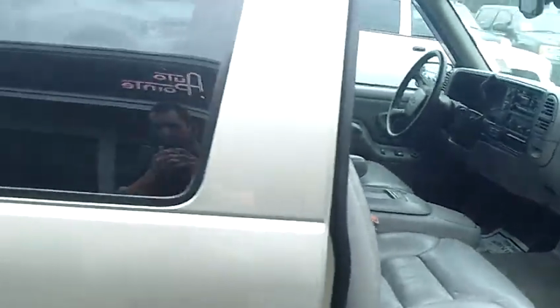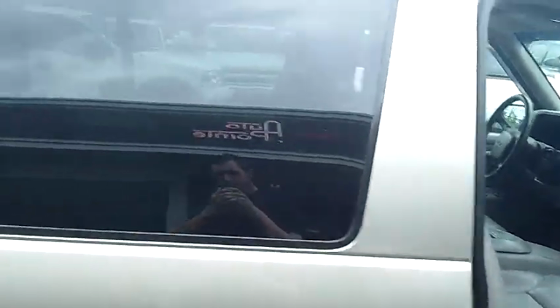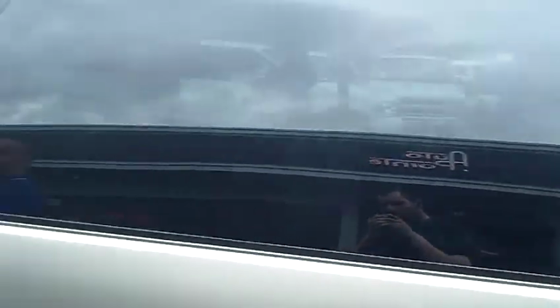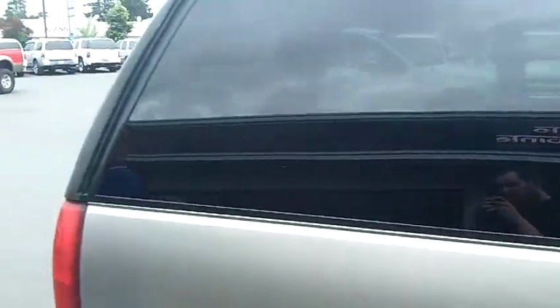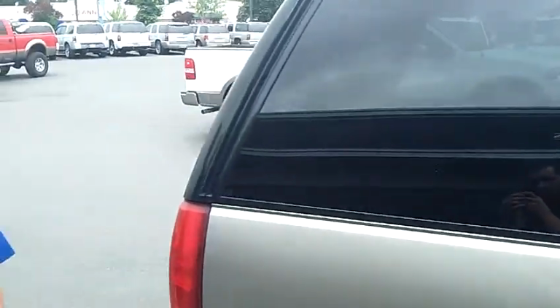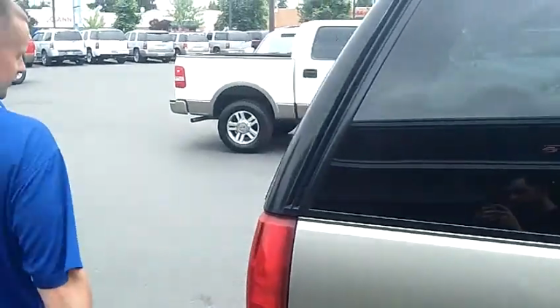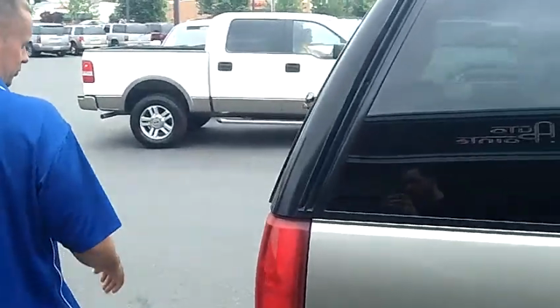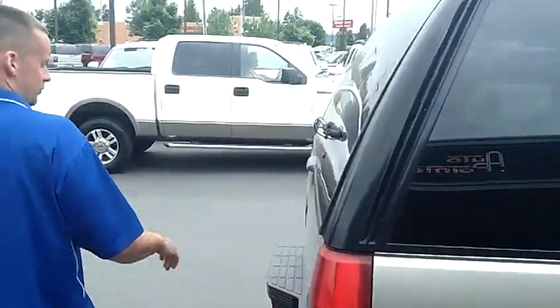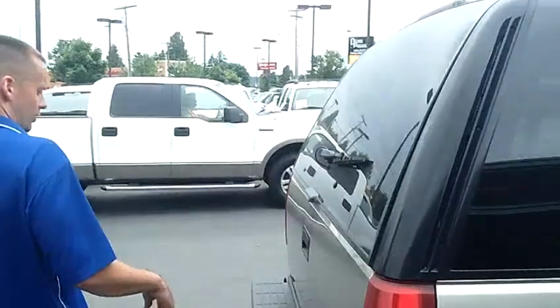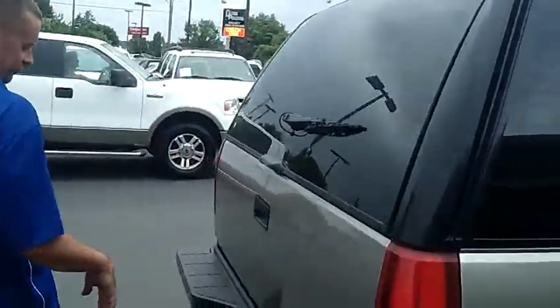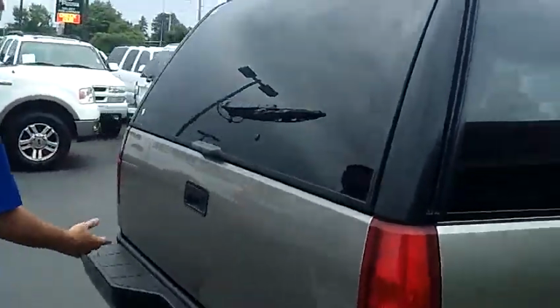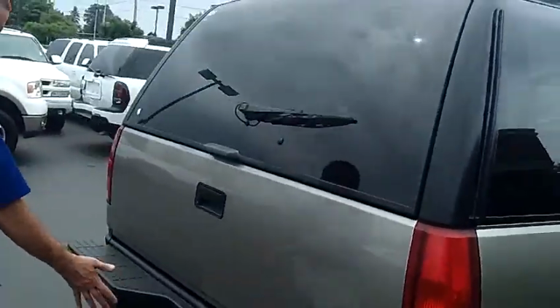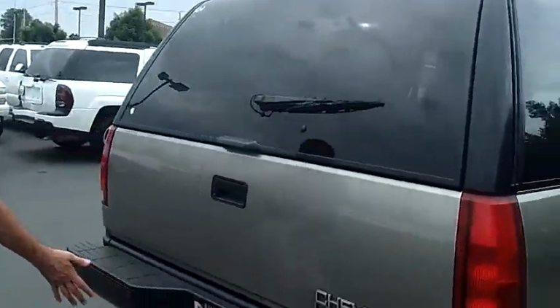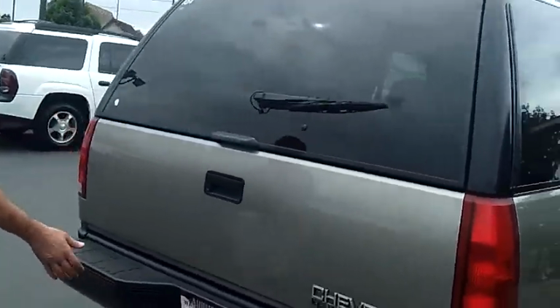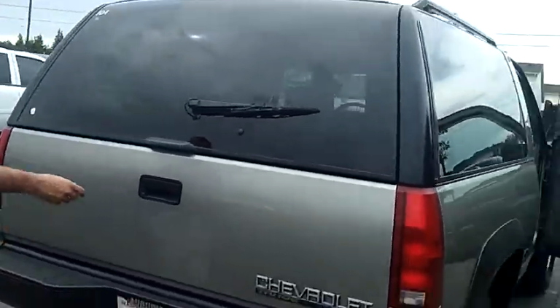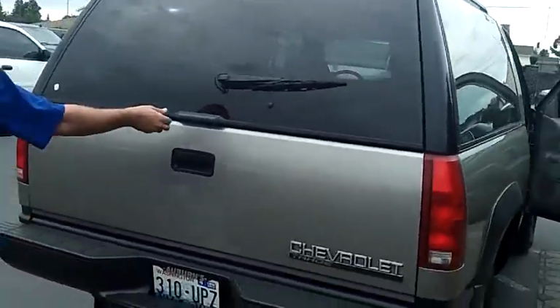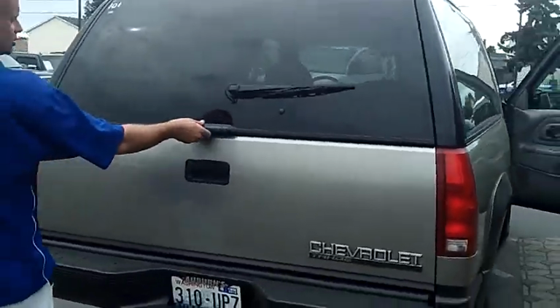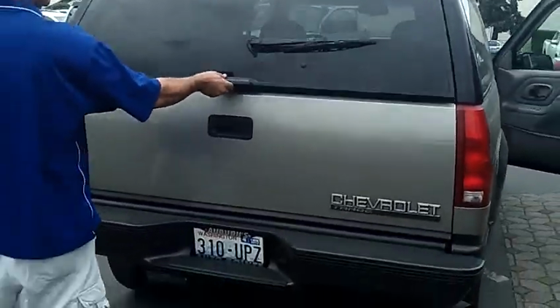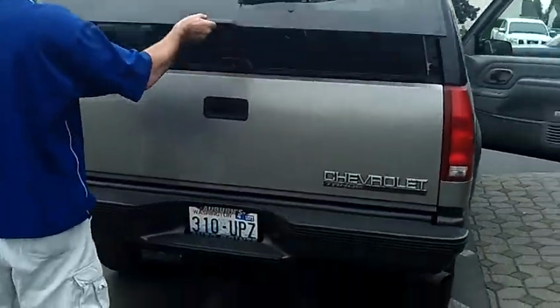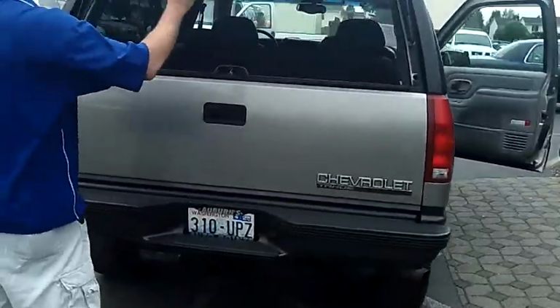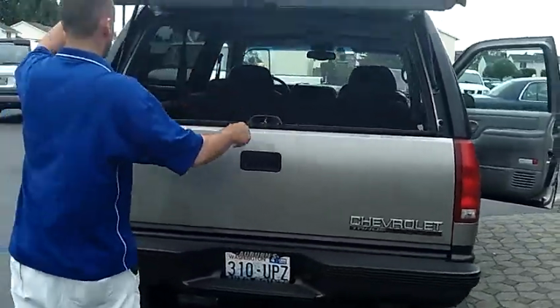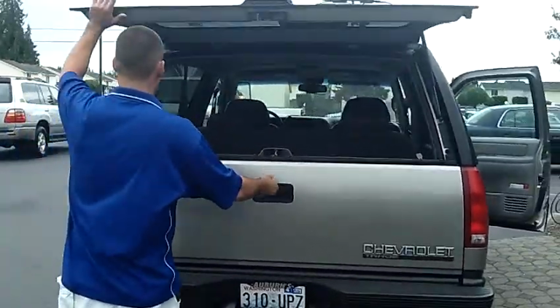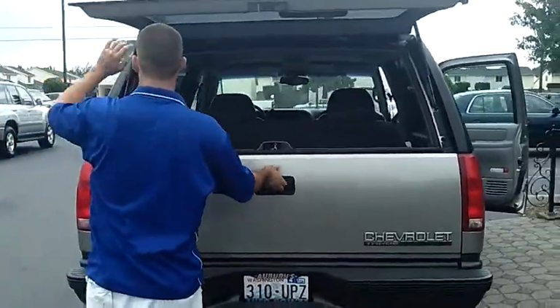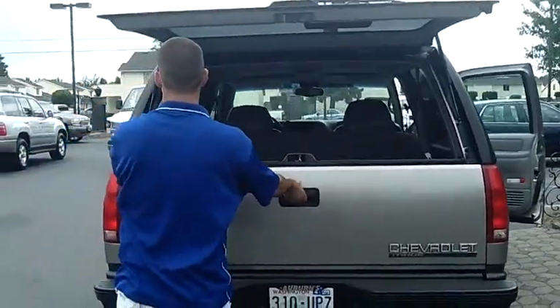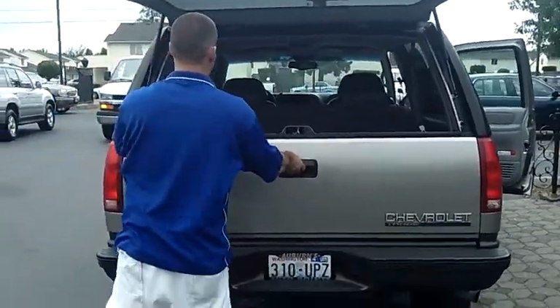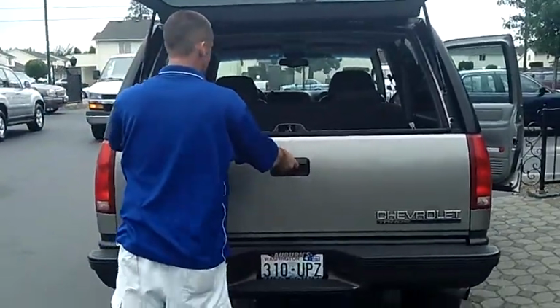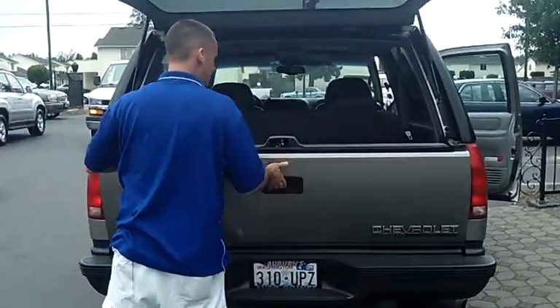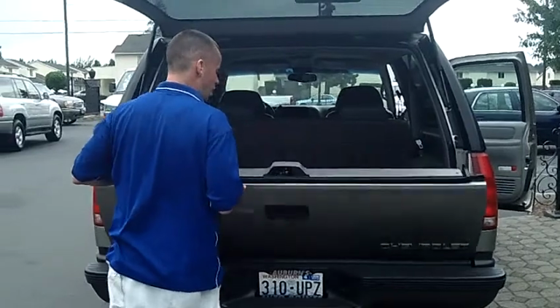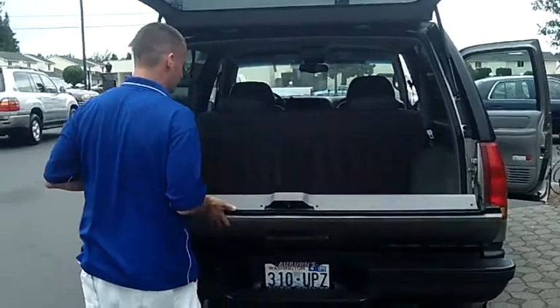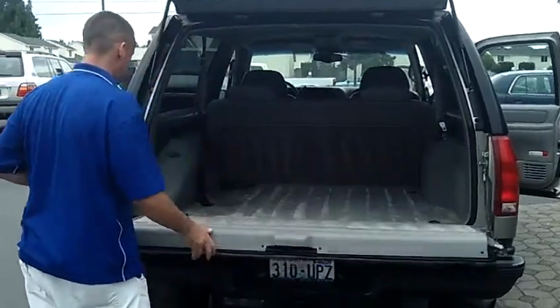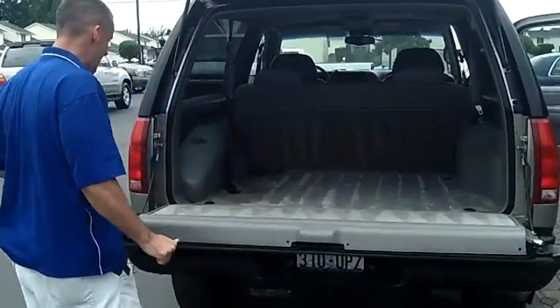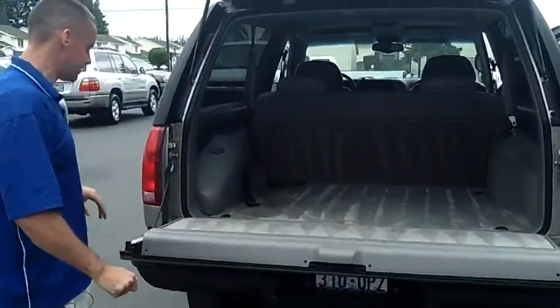Let's walk around to the rear of the vehicle. You will notice it is equipped with the factory tow hitch. Take a look at the back here — you've got a ton of cargo space in the back.